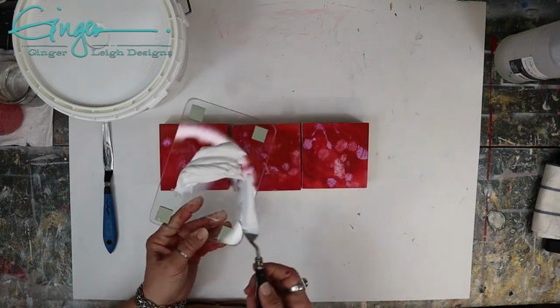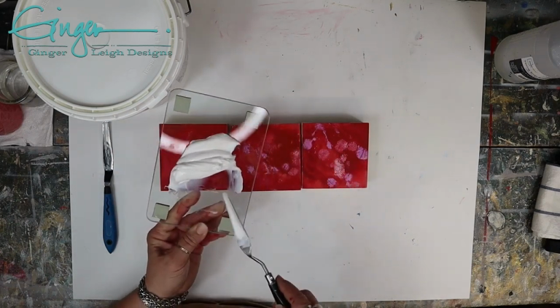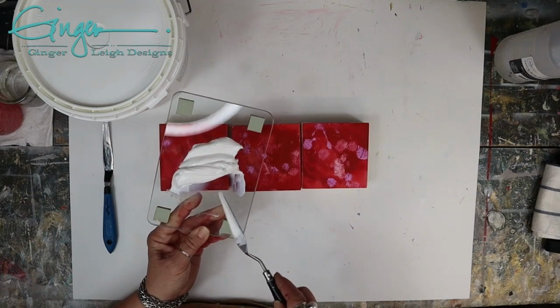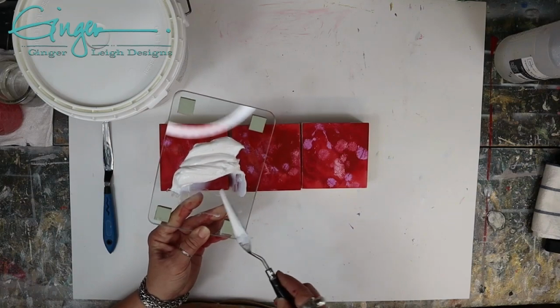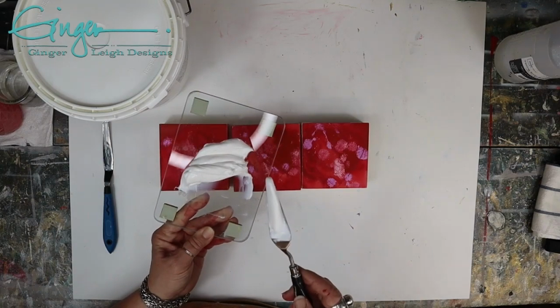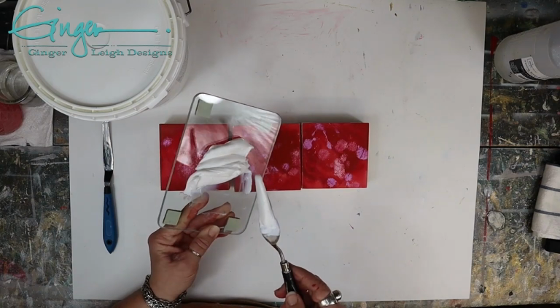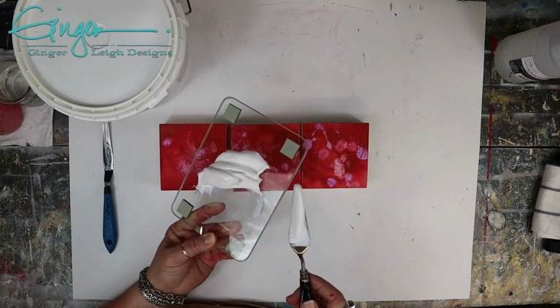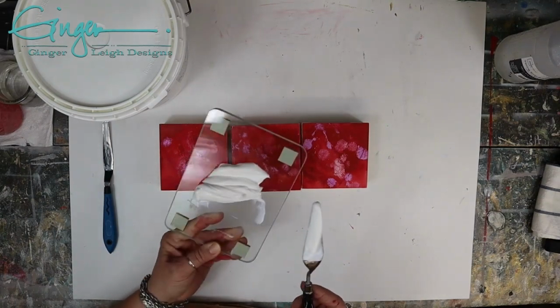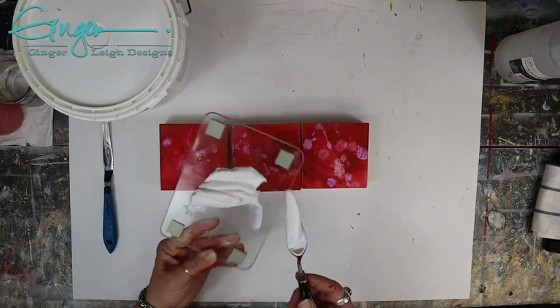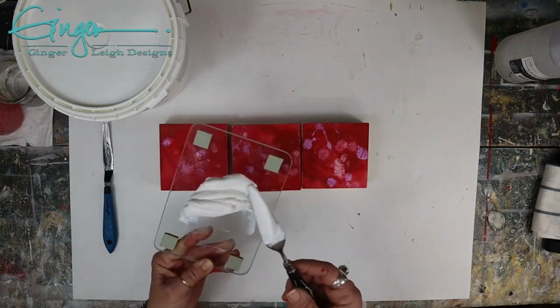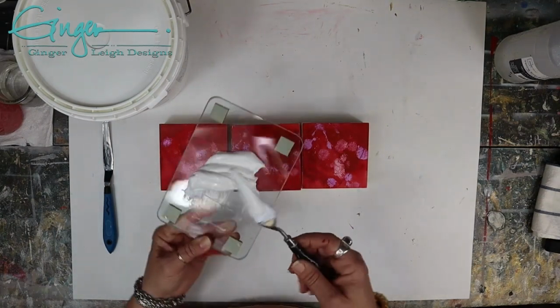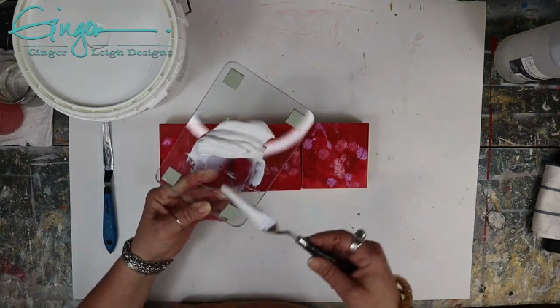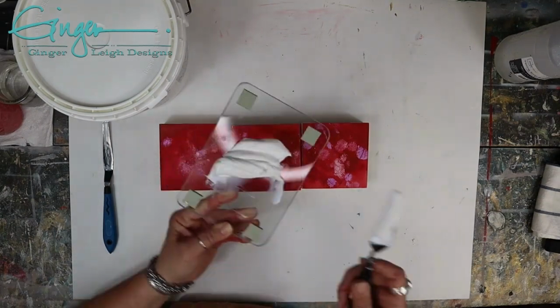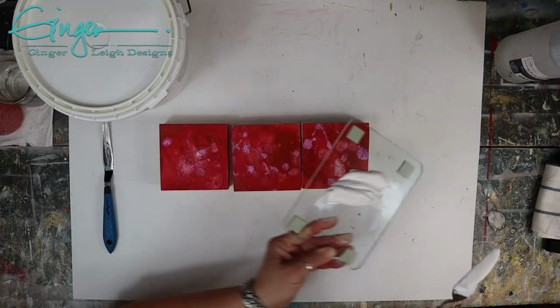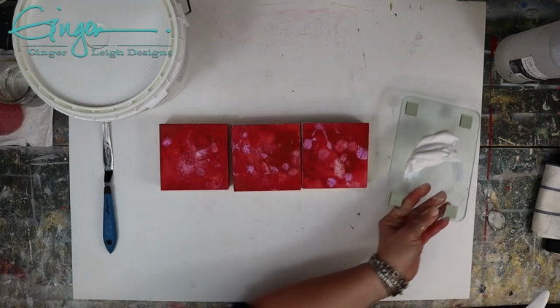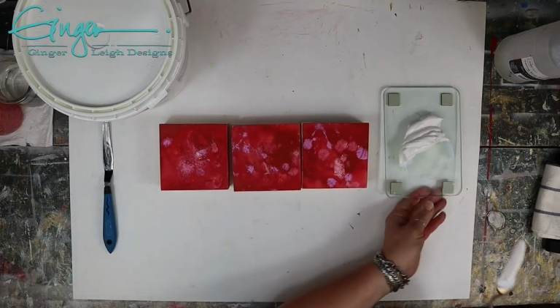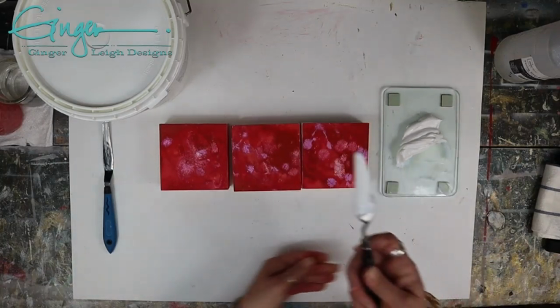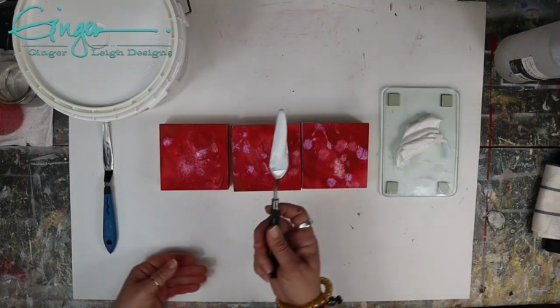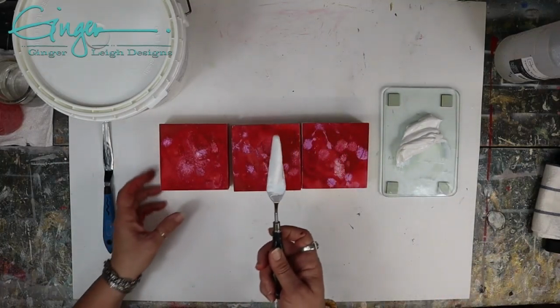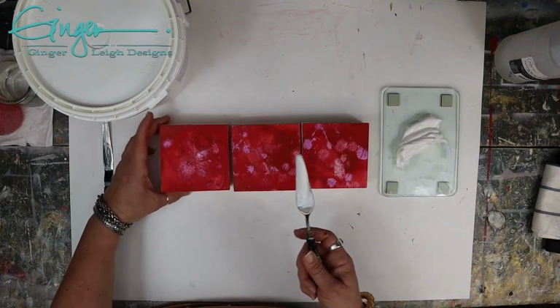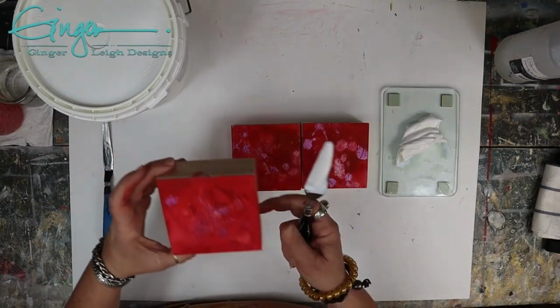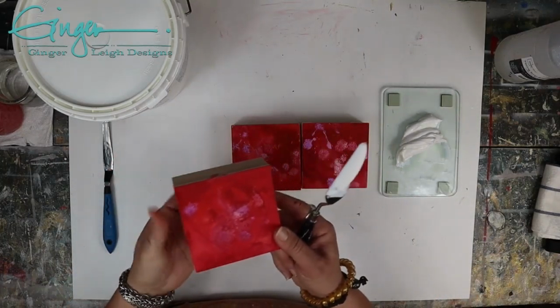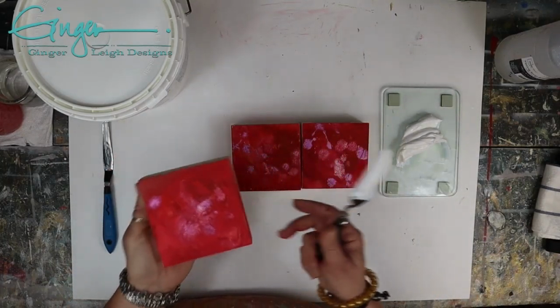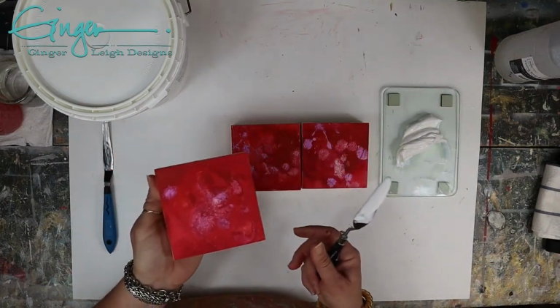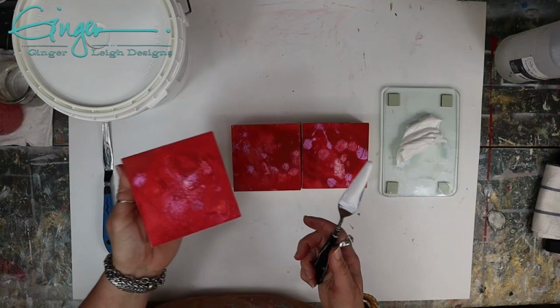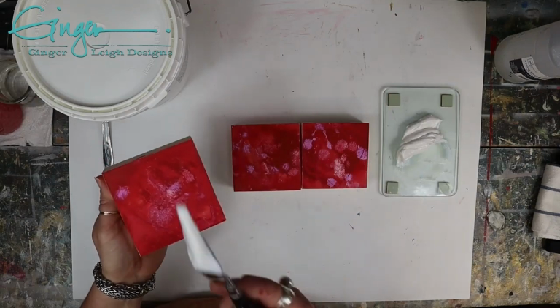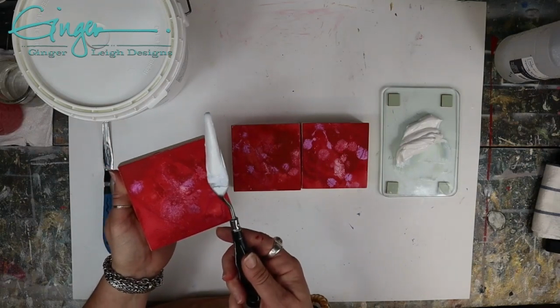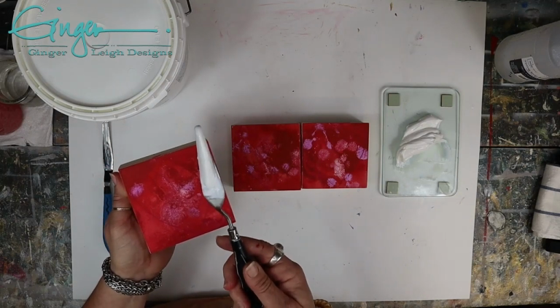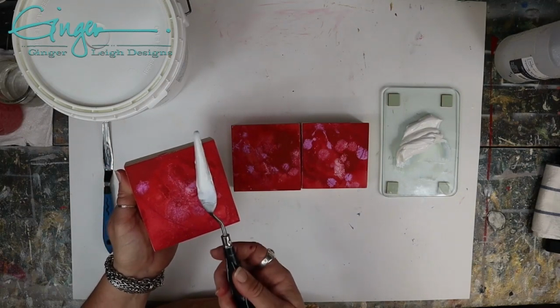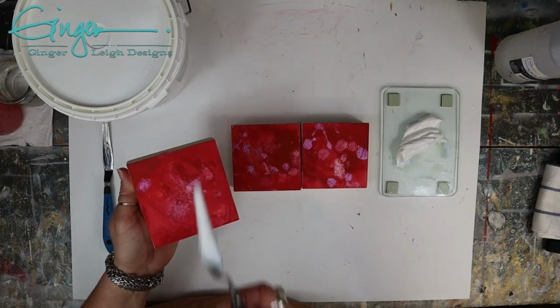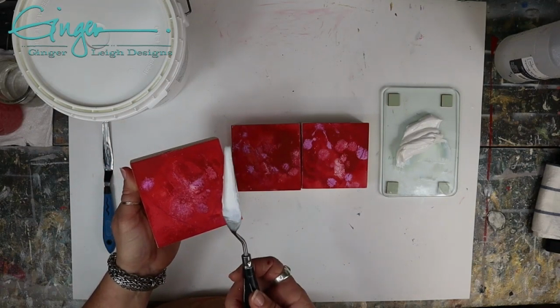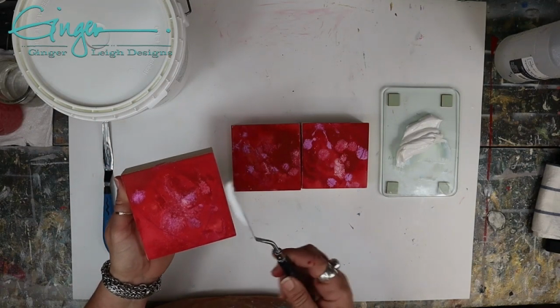This is just a little glass palette, which is awesome. Glass is really great to work with because it's easy to clean up. This is the extra heavy gel gloss, and I'm going to show you how to gel a heart with clear gel — it looks white, but it's going to dry clear.